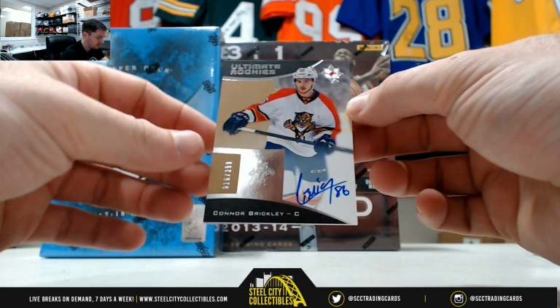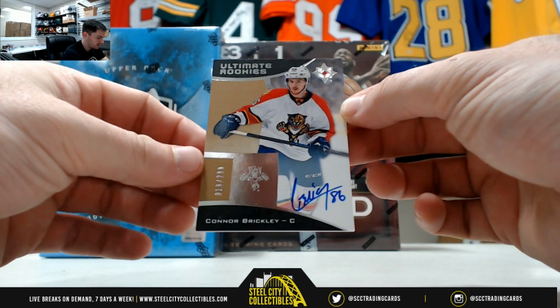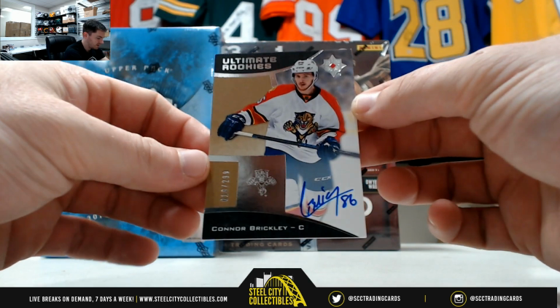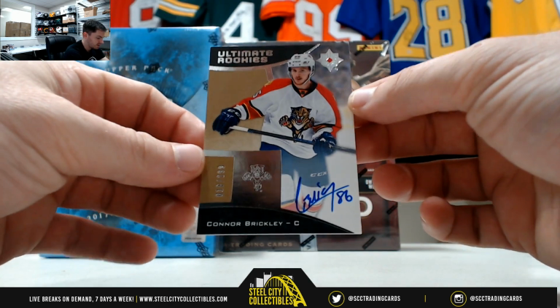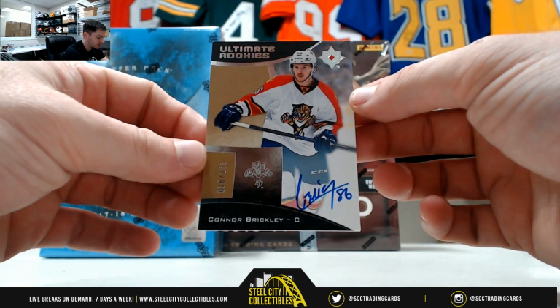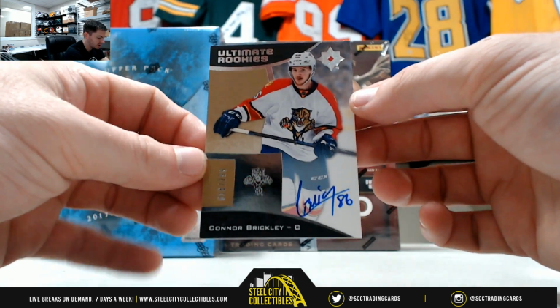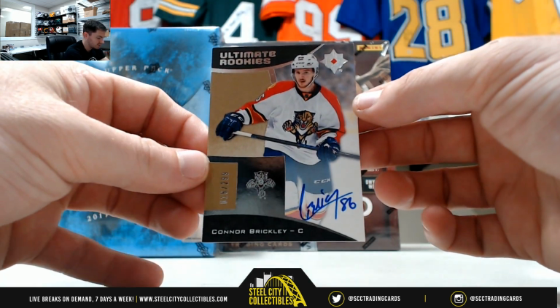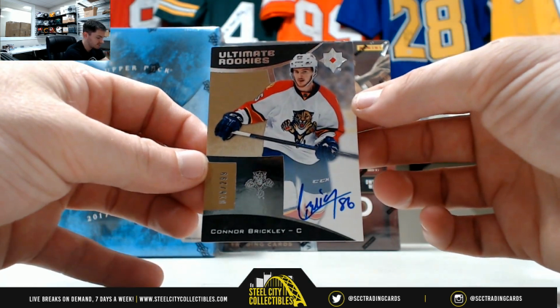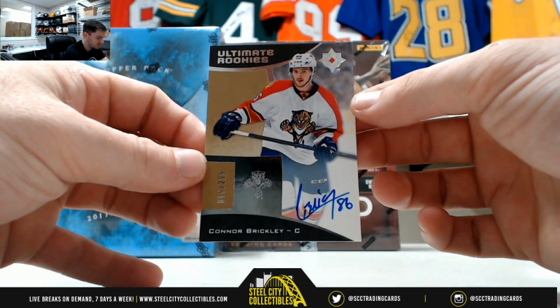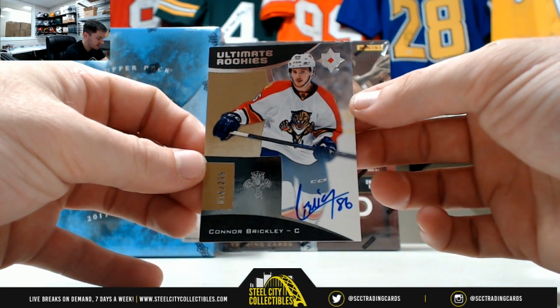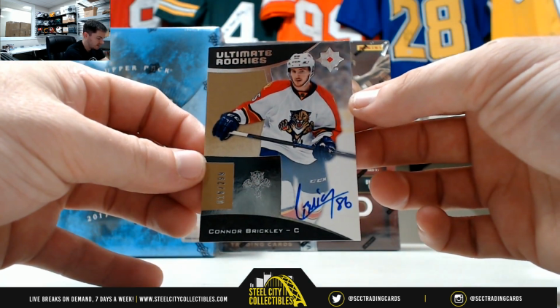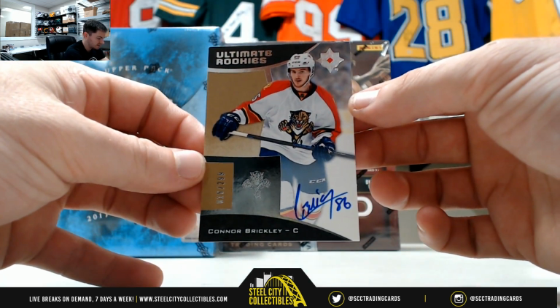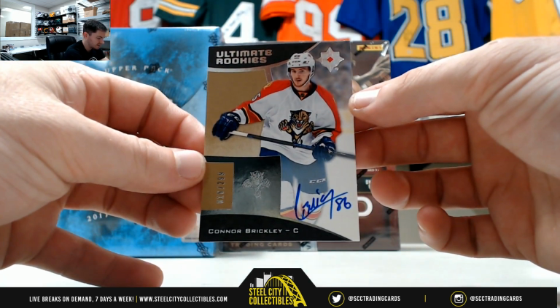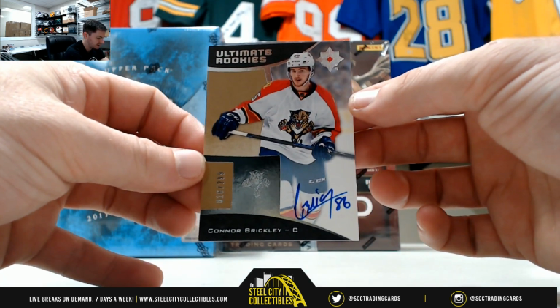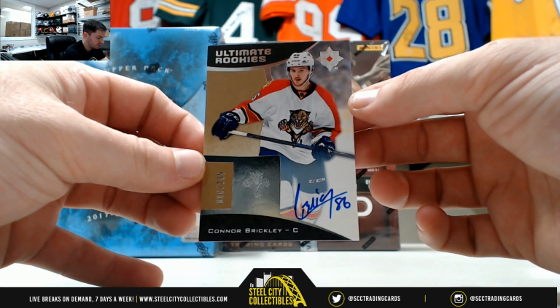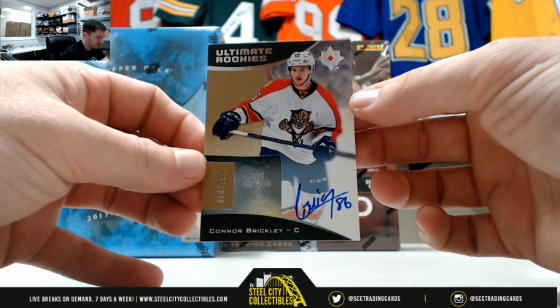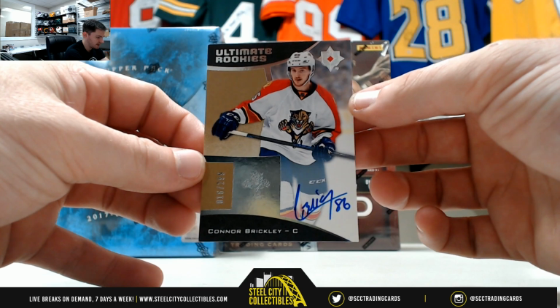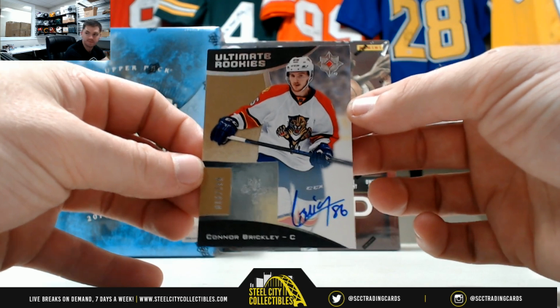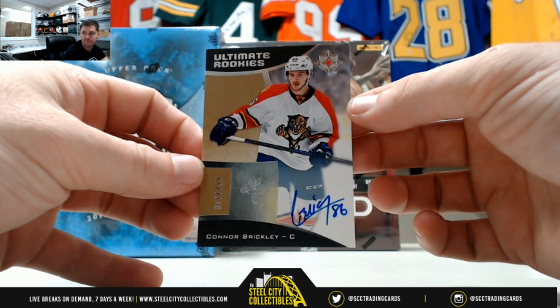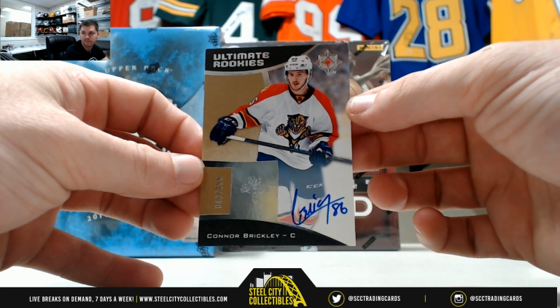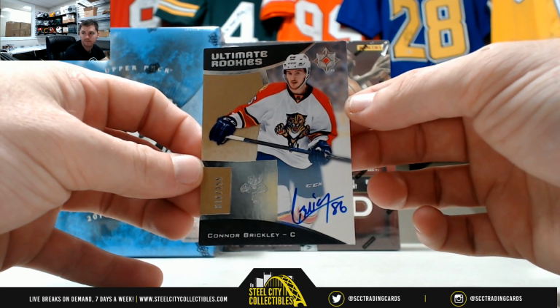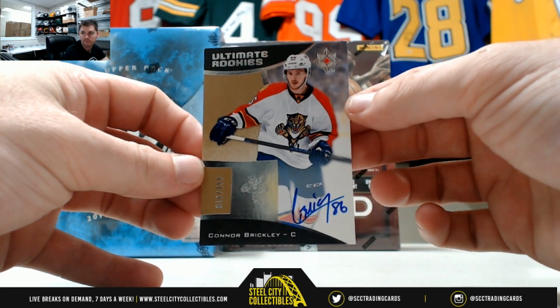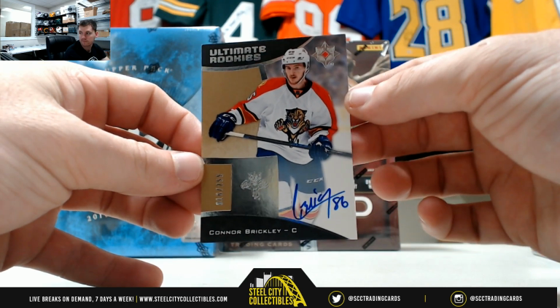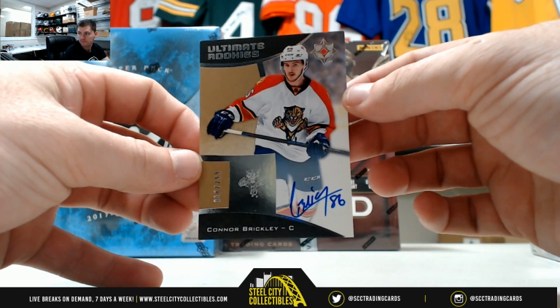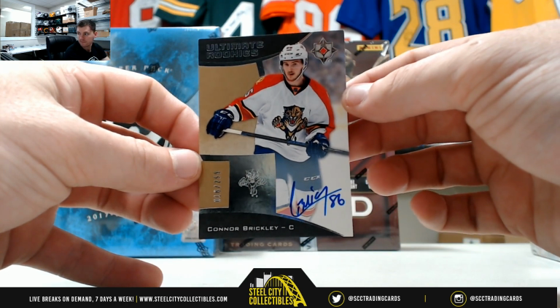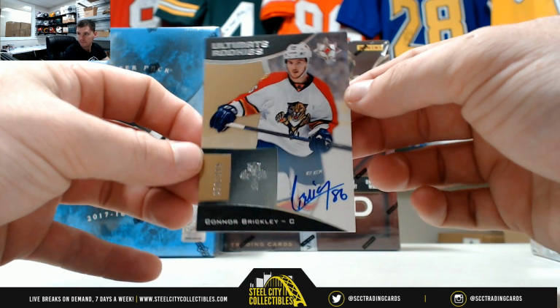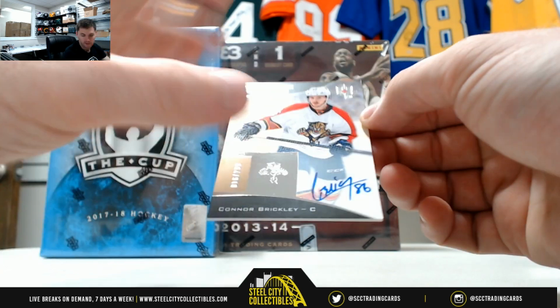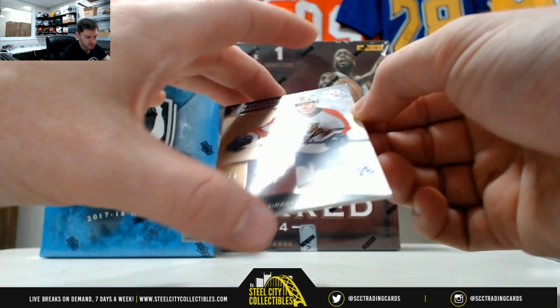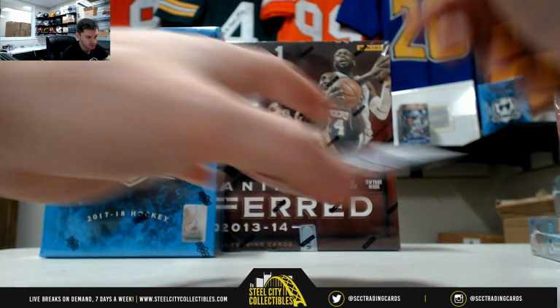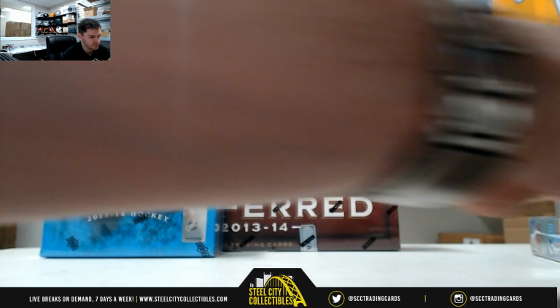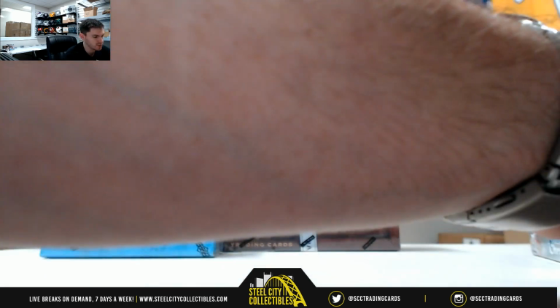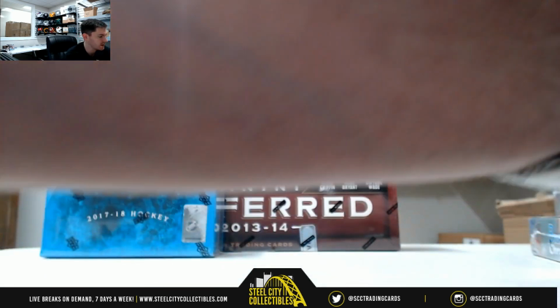And then we have our Connor Brickley, that's 16 of 299. Nice Martin Brodeur out of that.